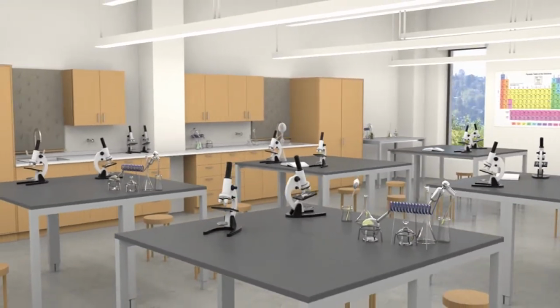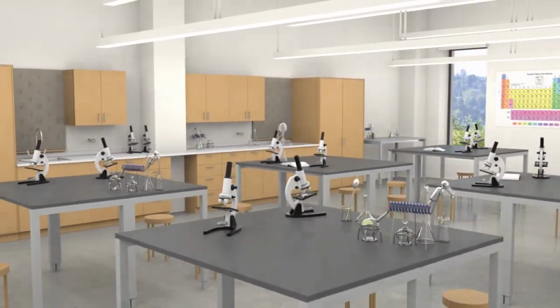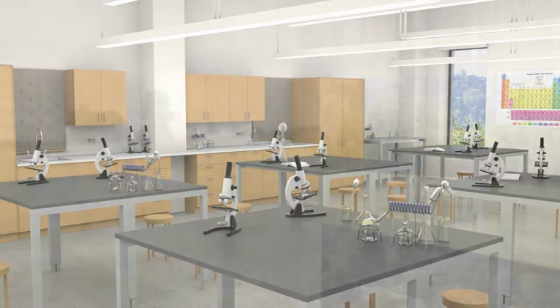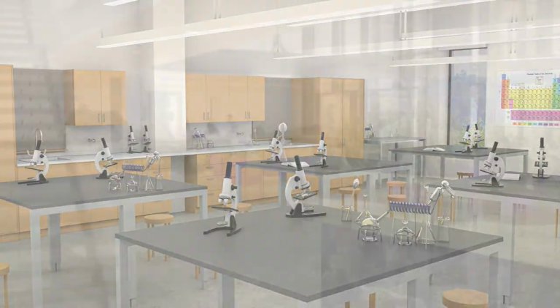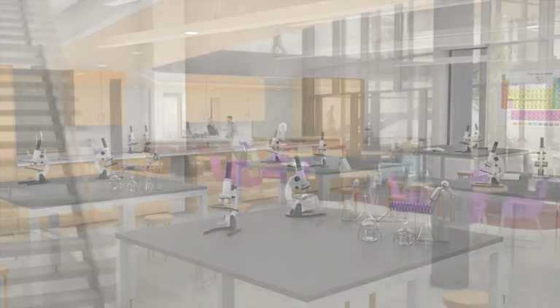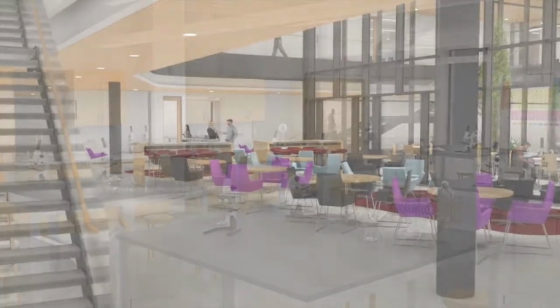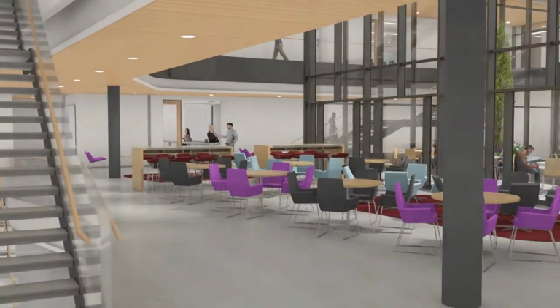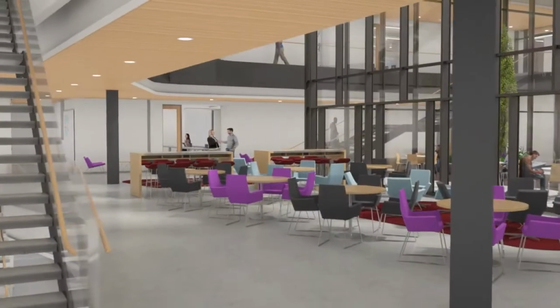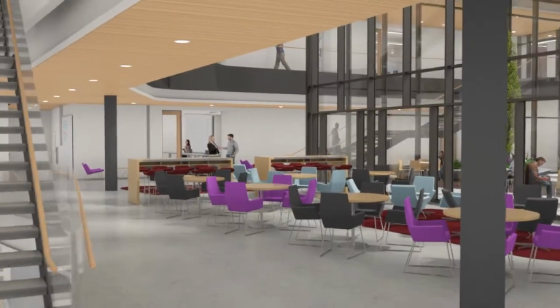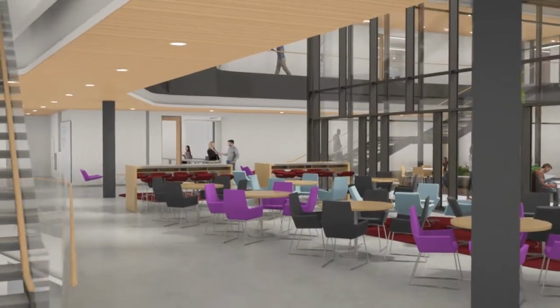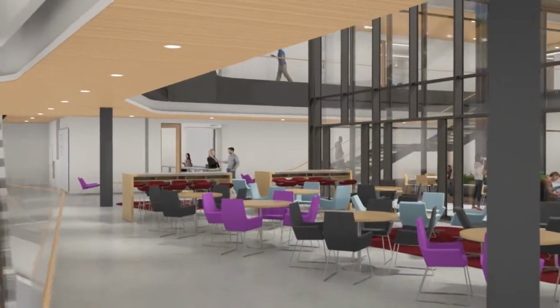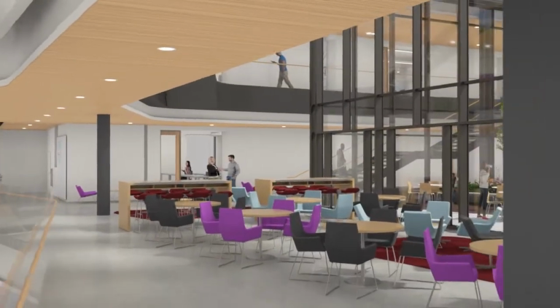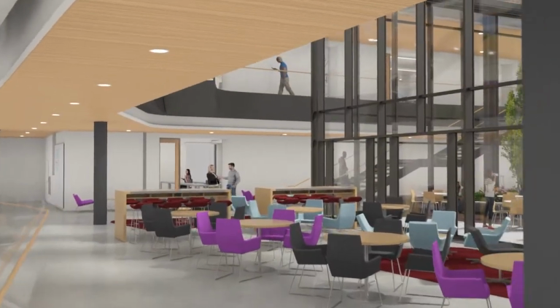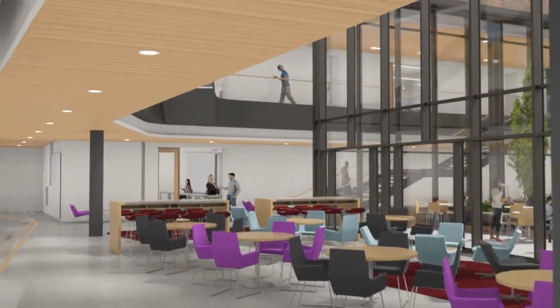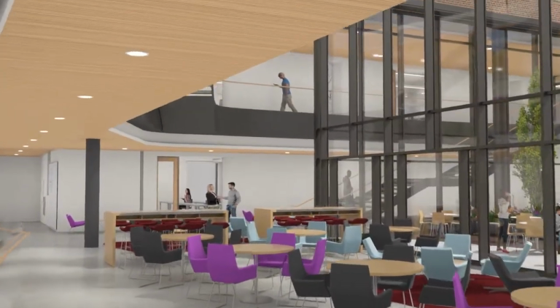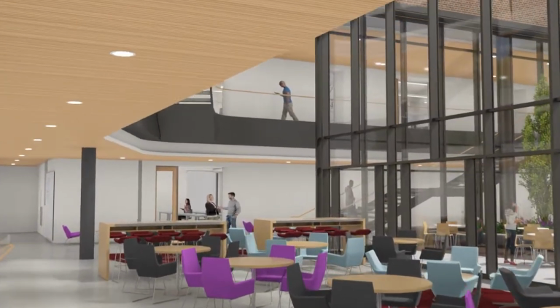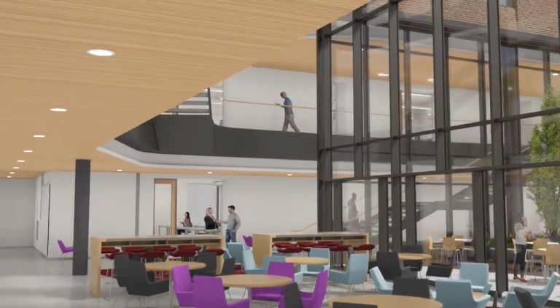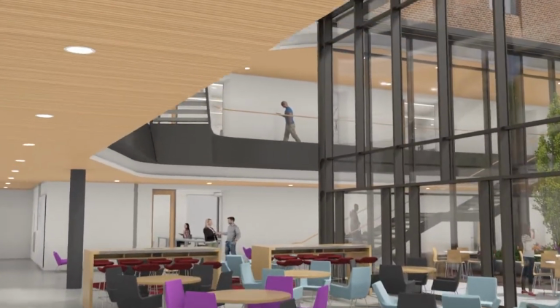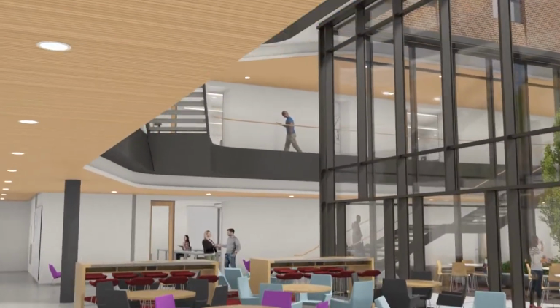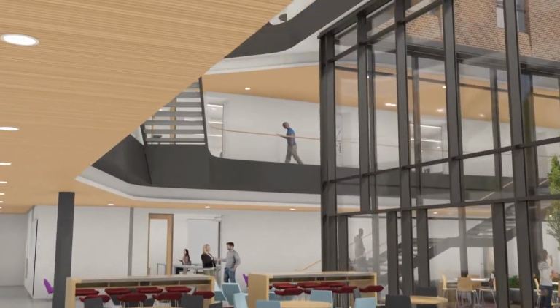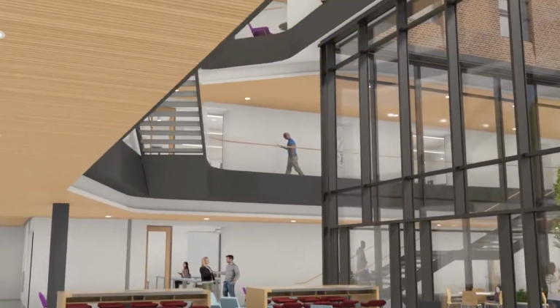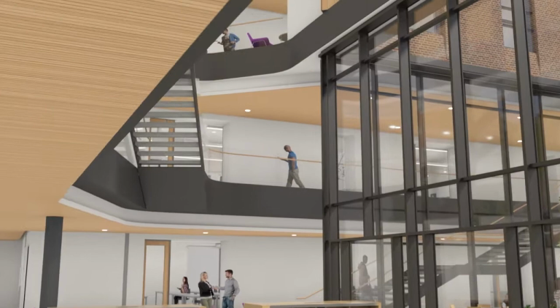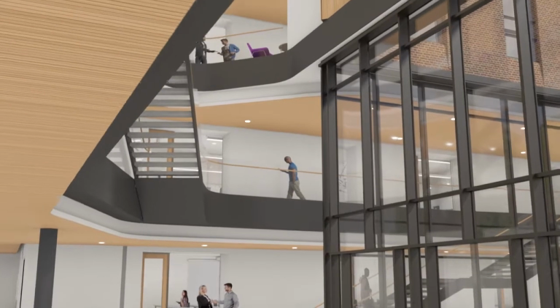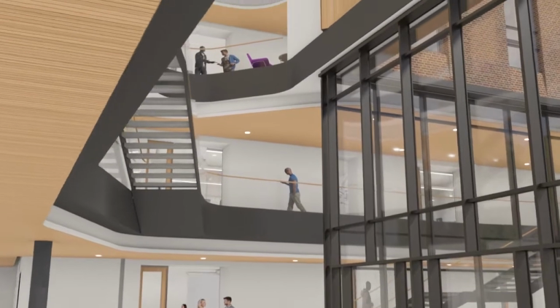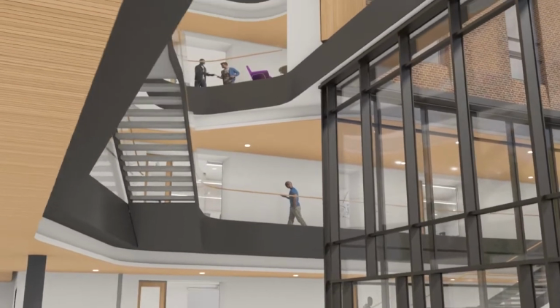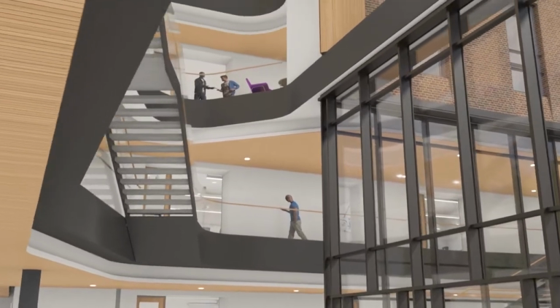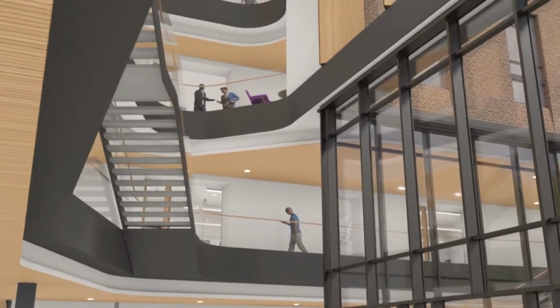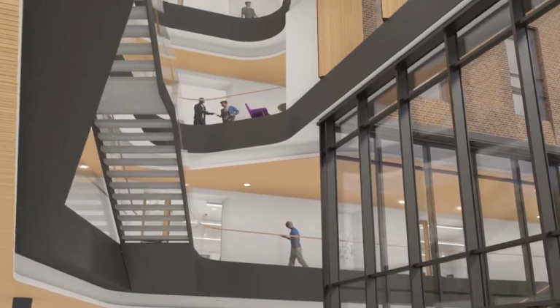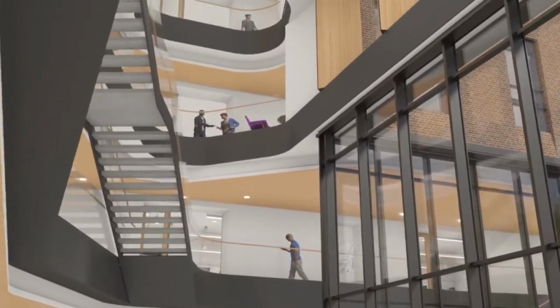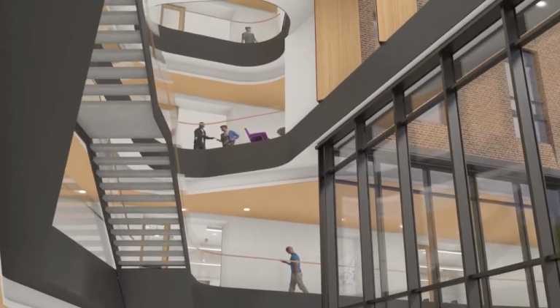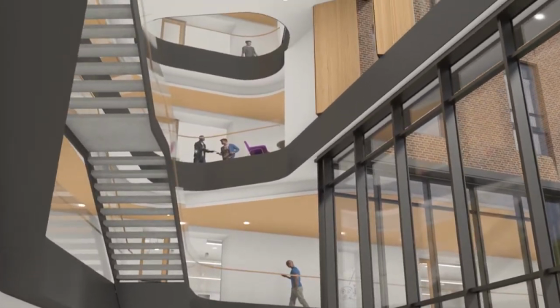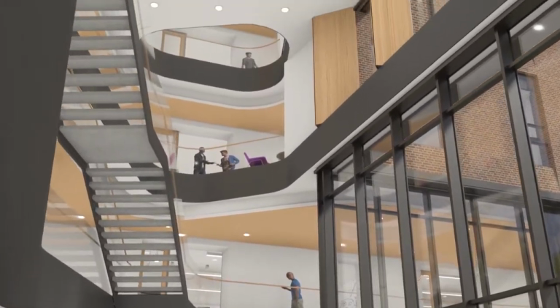By design, the Rockwell Center will remain relevant and nimble. Thanks to Lafayette's distinctive integration of liberal arts and engineering, nearly half of our students declare a STEM major.